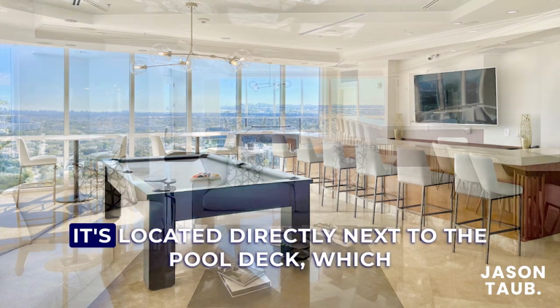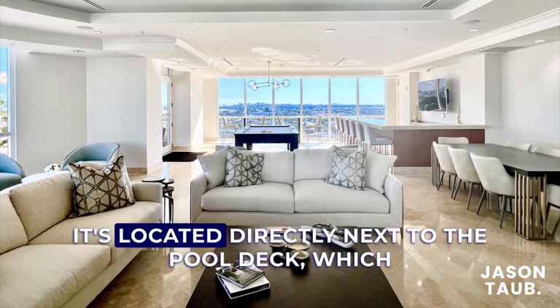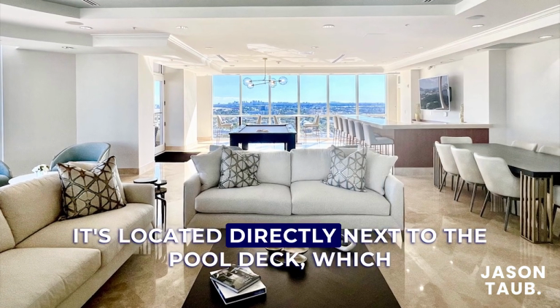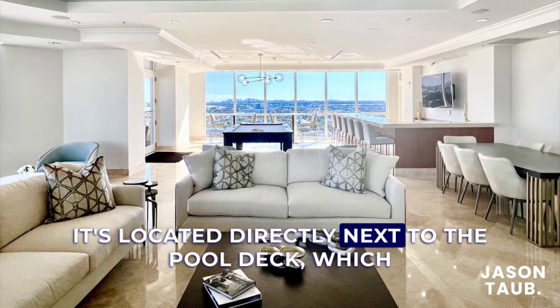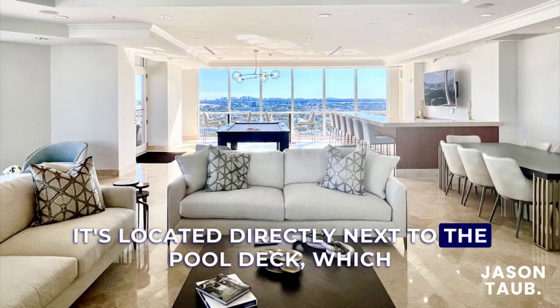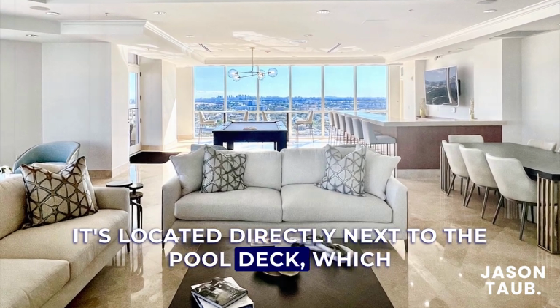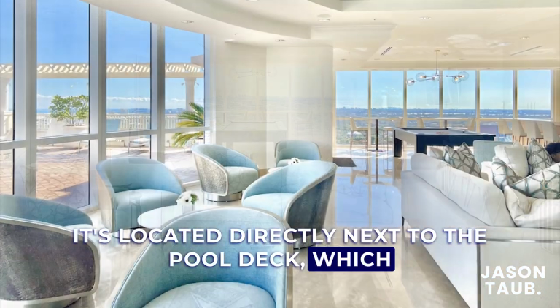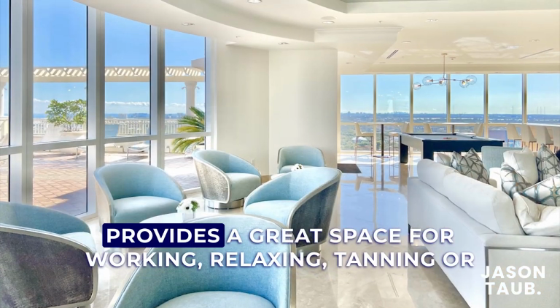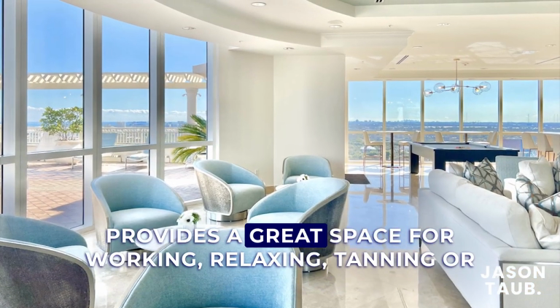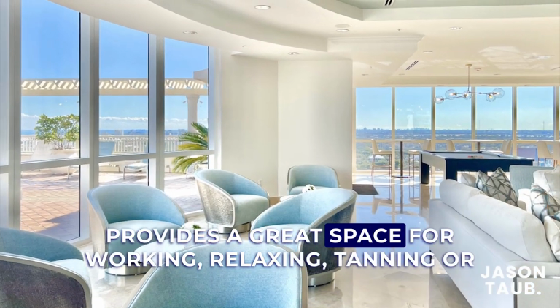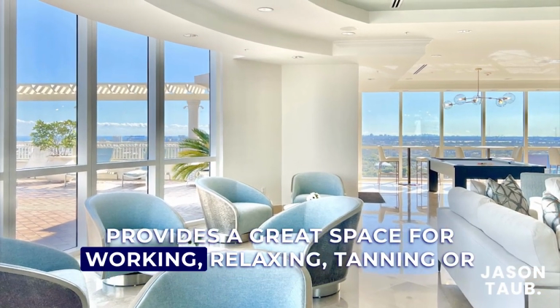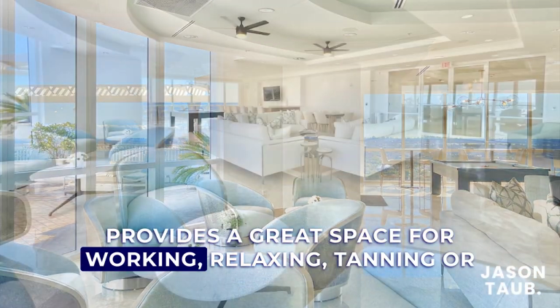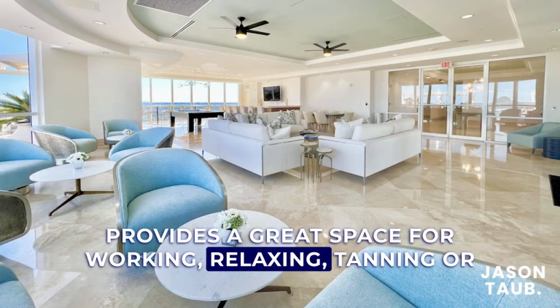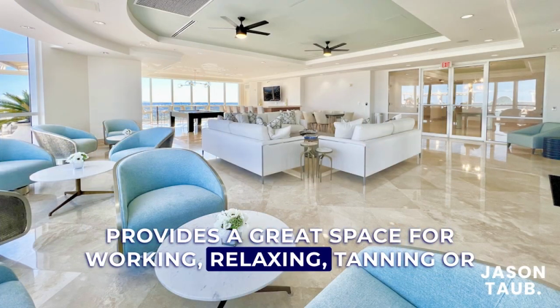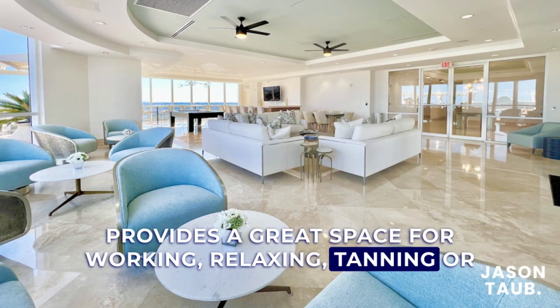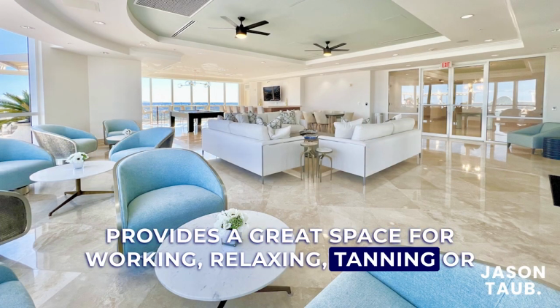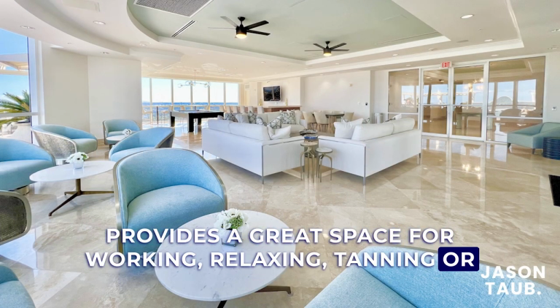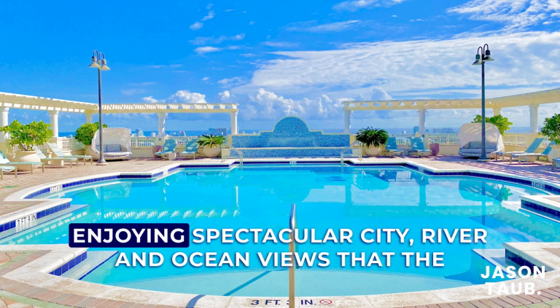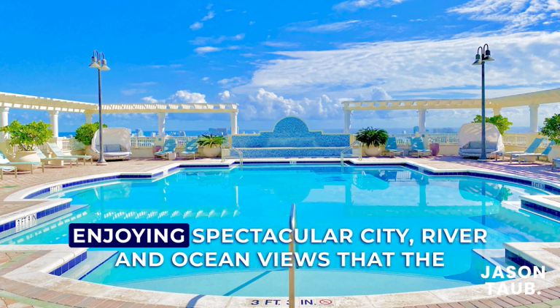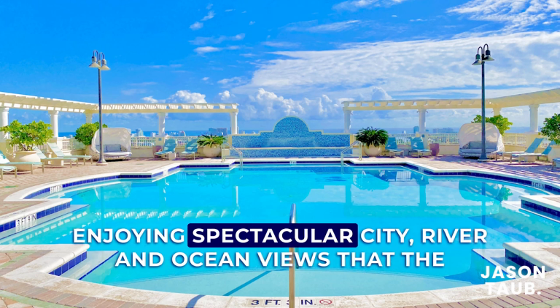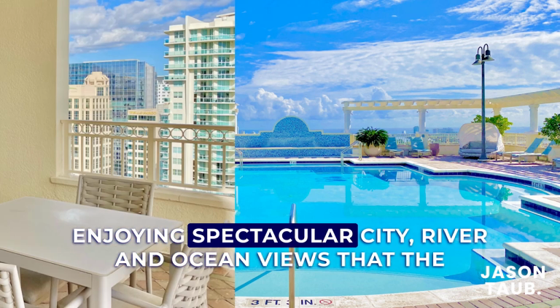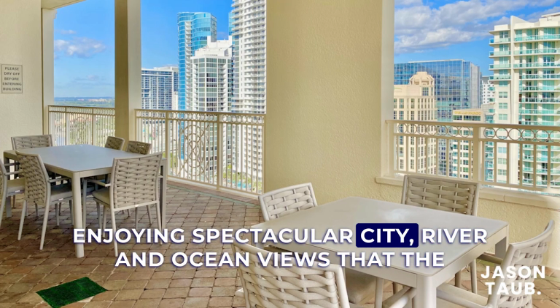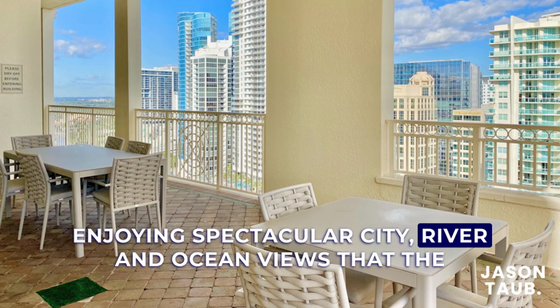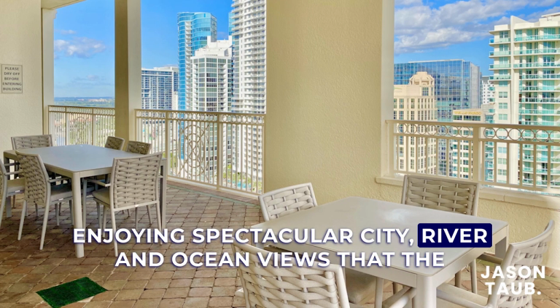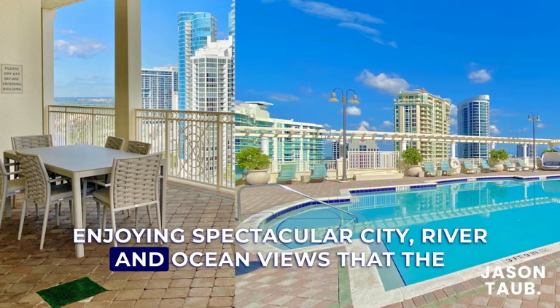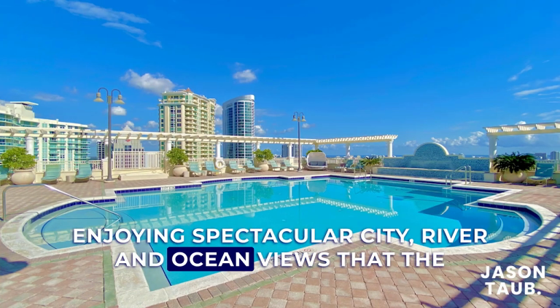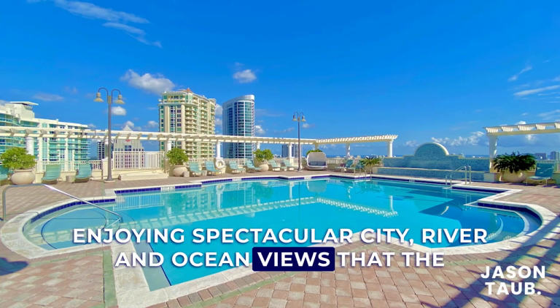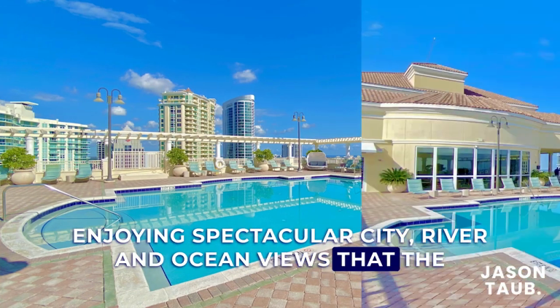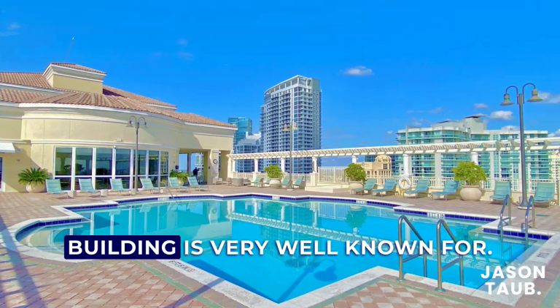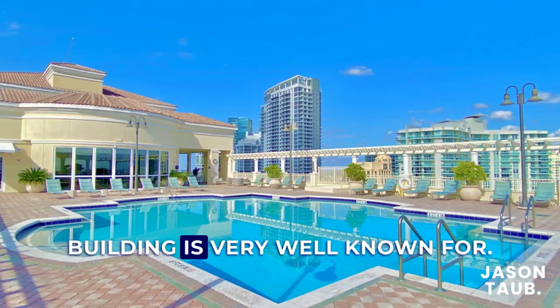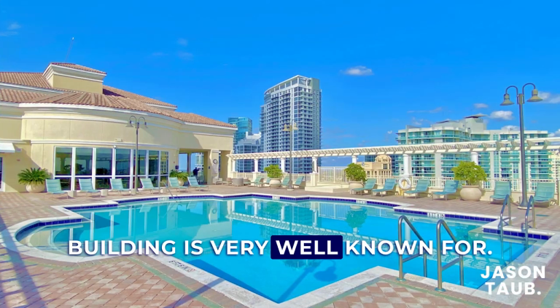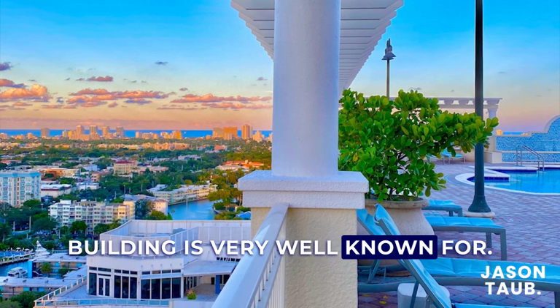The rooftop party room is located directly next to the pool deck, which provides a great space for working, relaxing, tanning, or enjoying spectacular city, river, and ocean views that the building is very well known for.